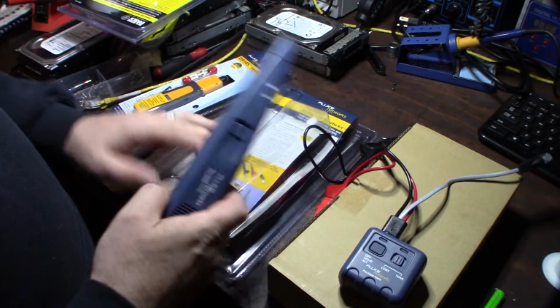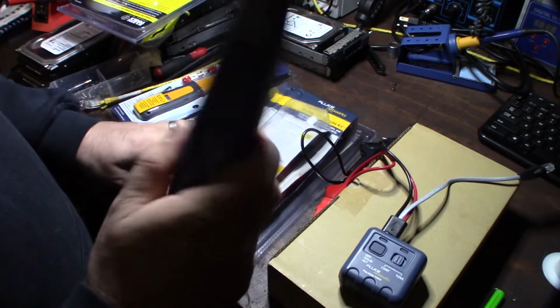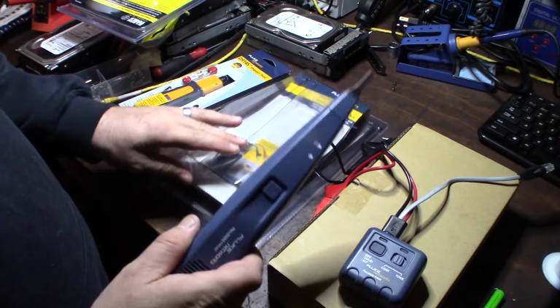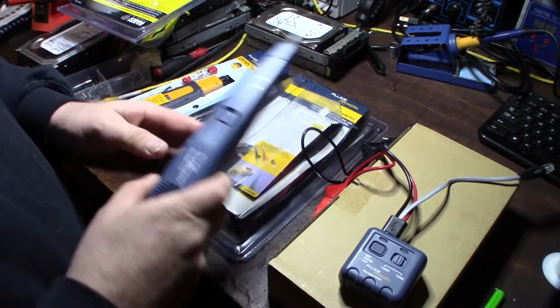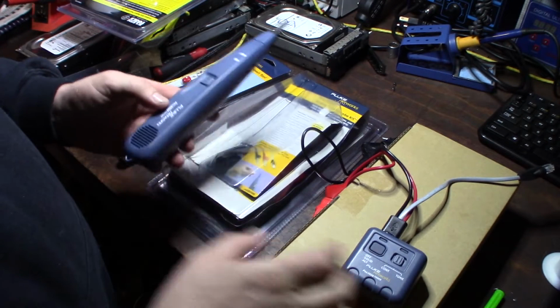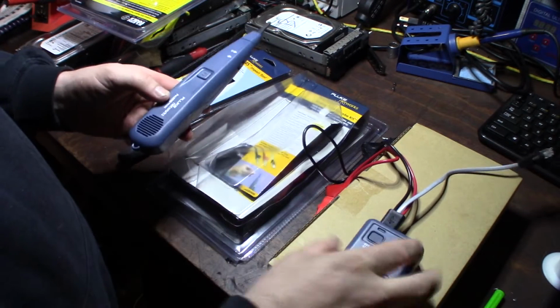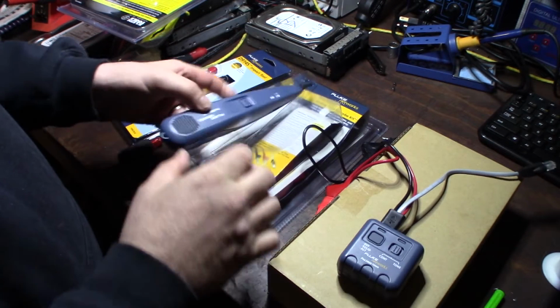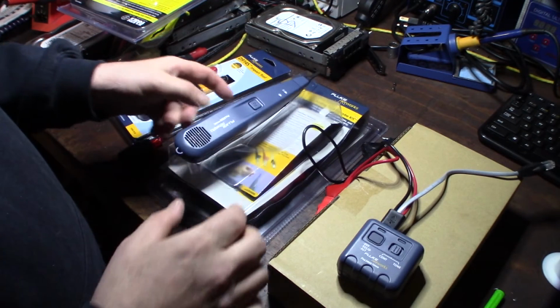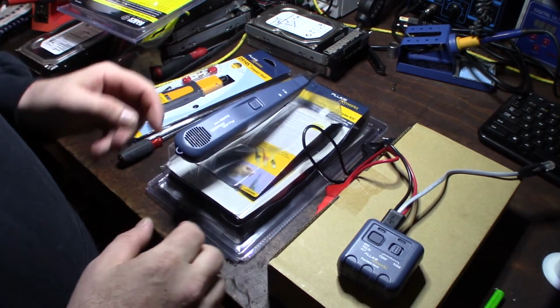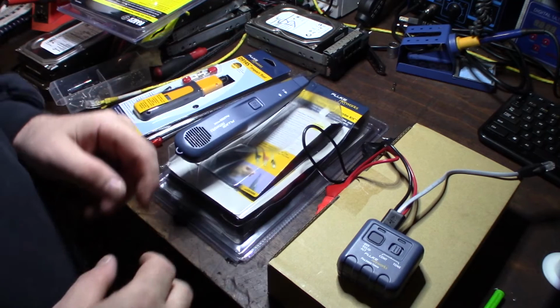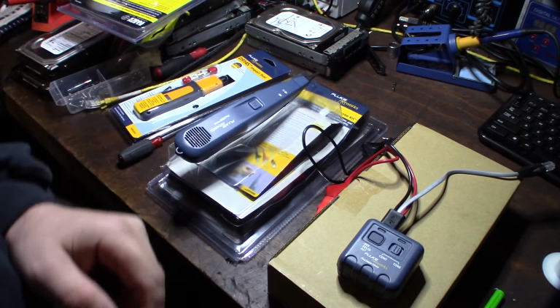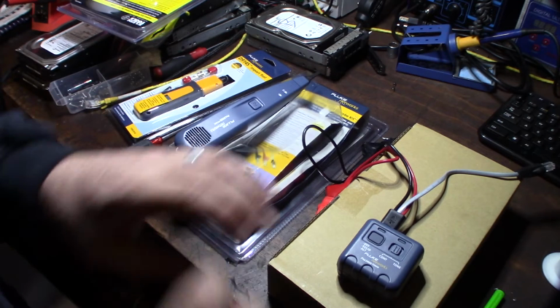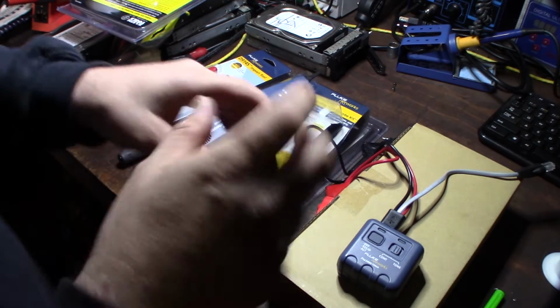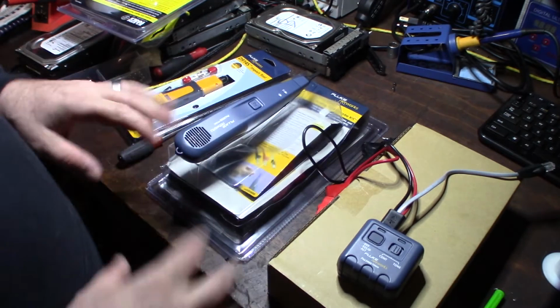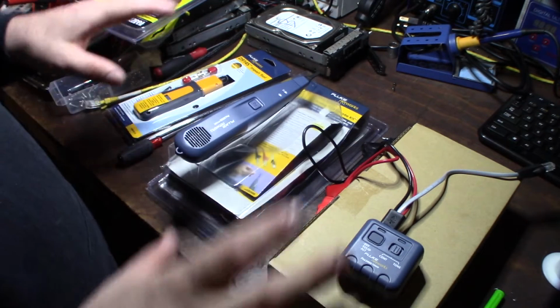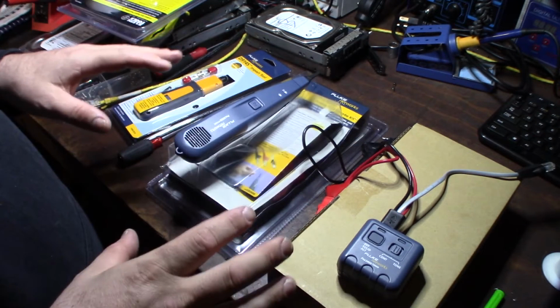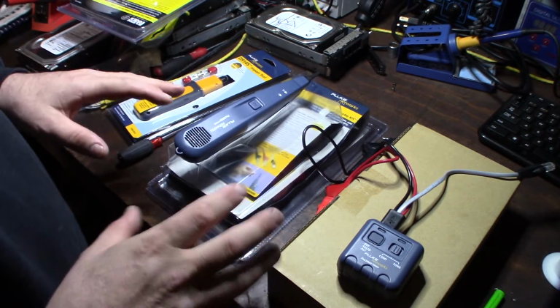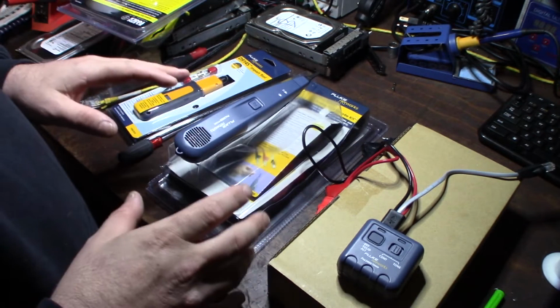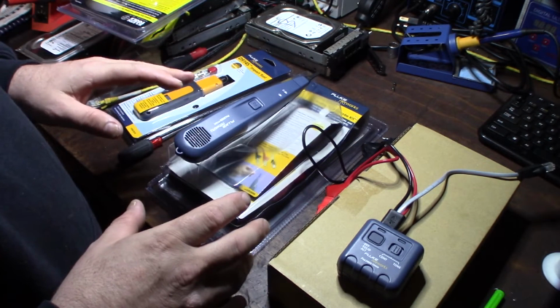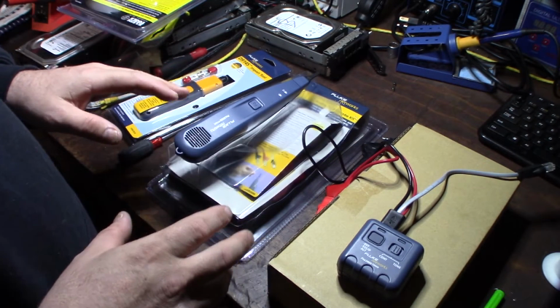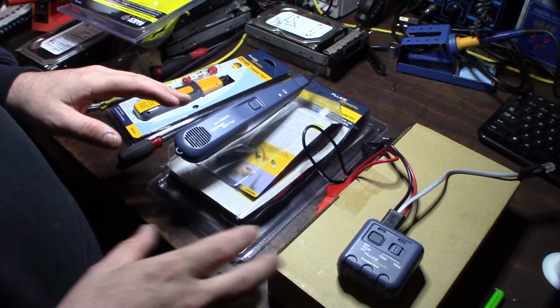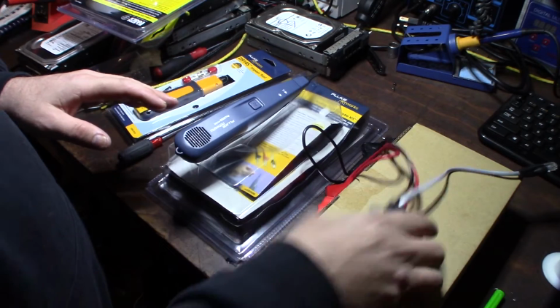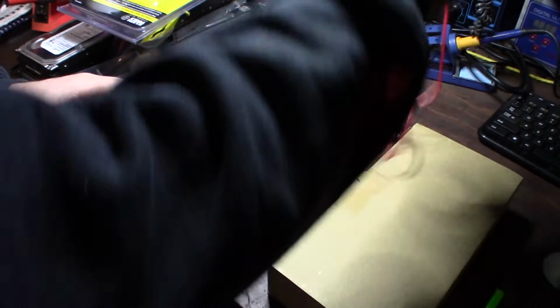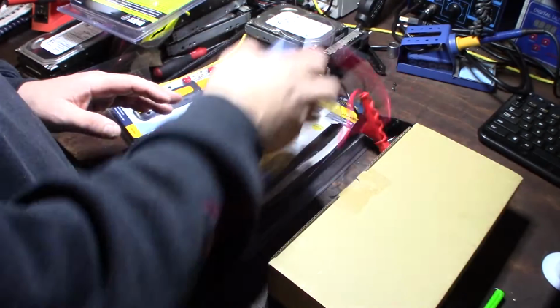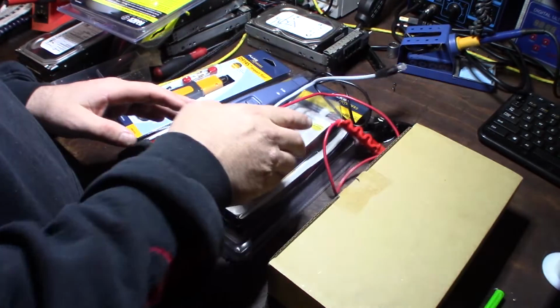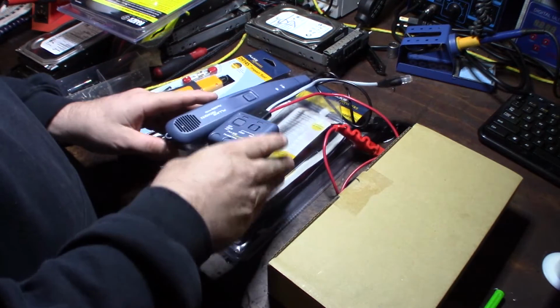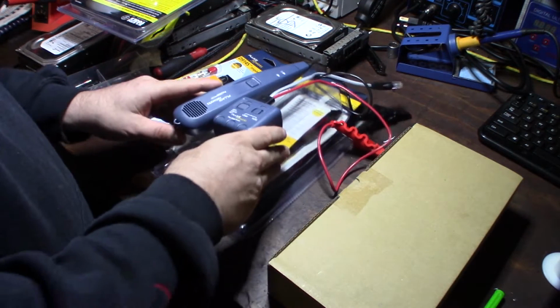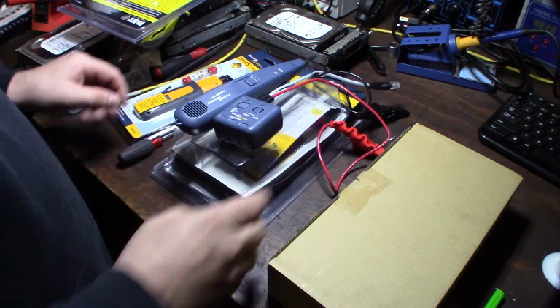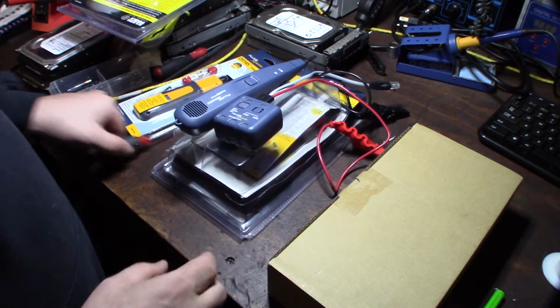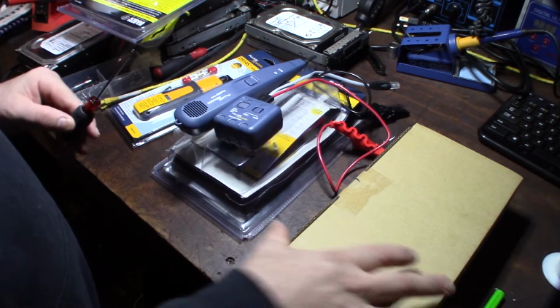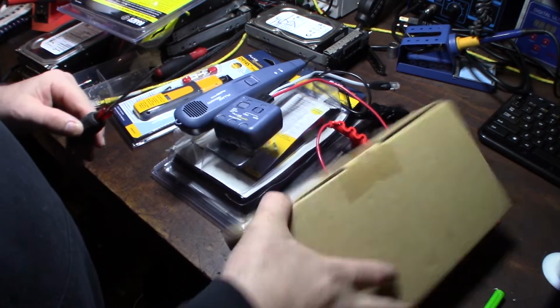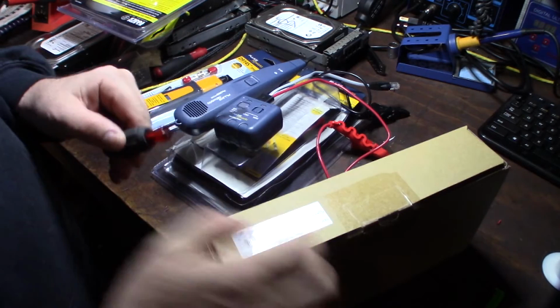I actually like this toner more than the IntelliTone style, because I used to have the IntelliTone and I didn't like all the dials and buttons. I just wanted something simple so I could work fast. So this is the older style one - and now let's take a look at the newer one.